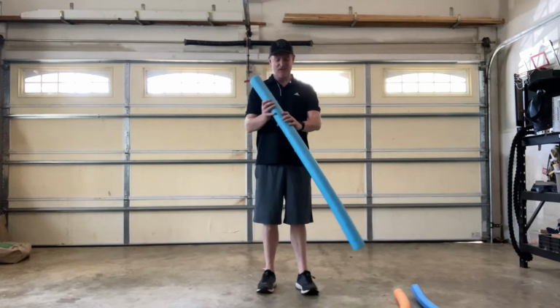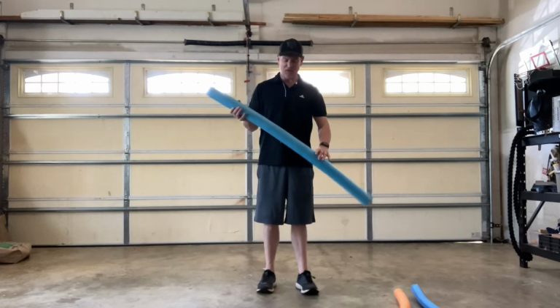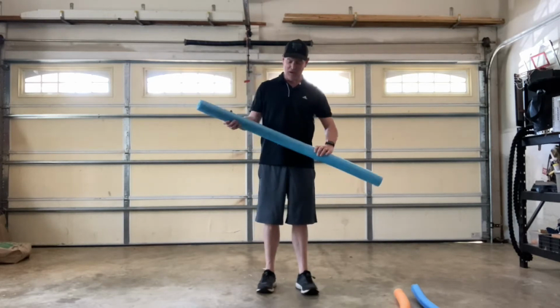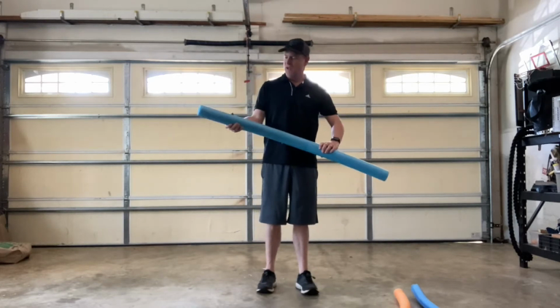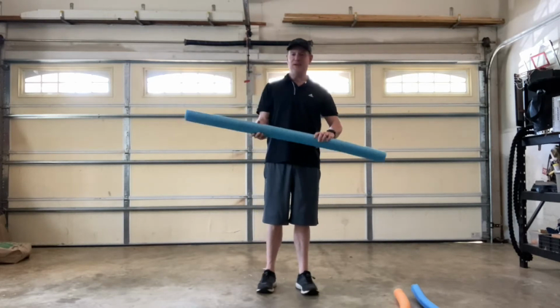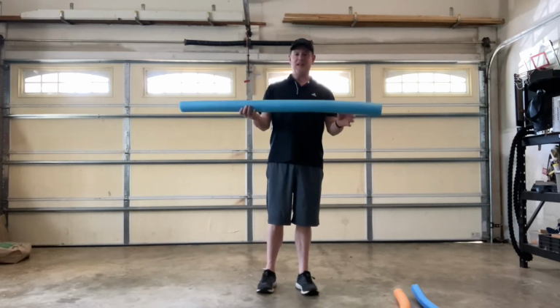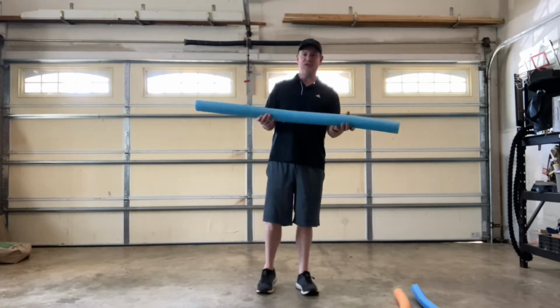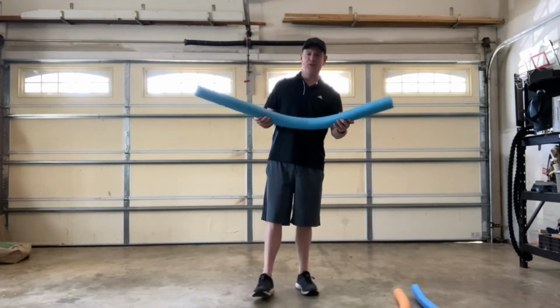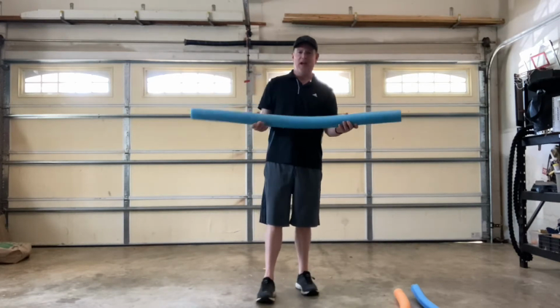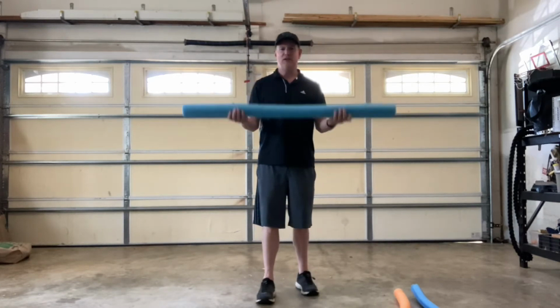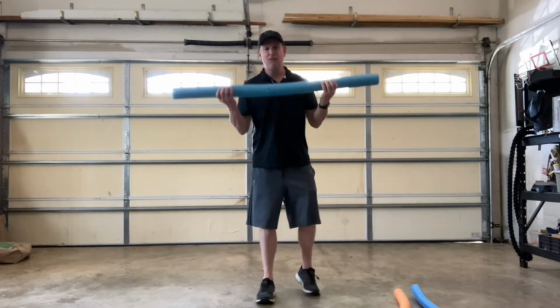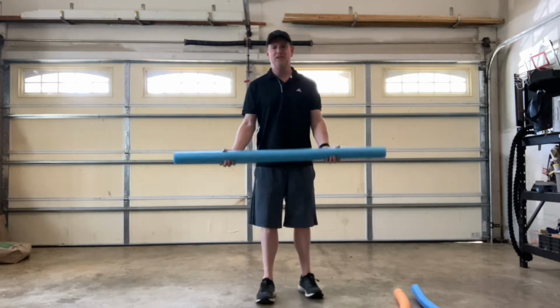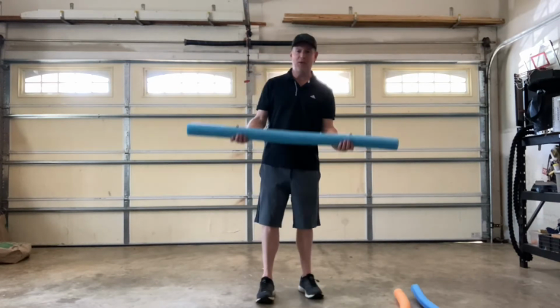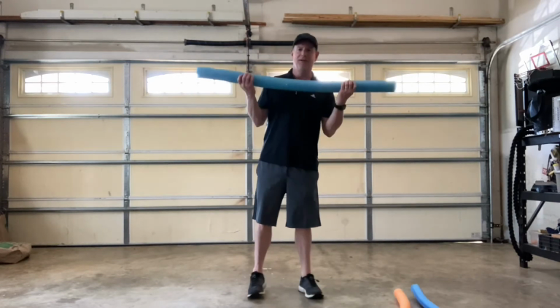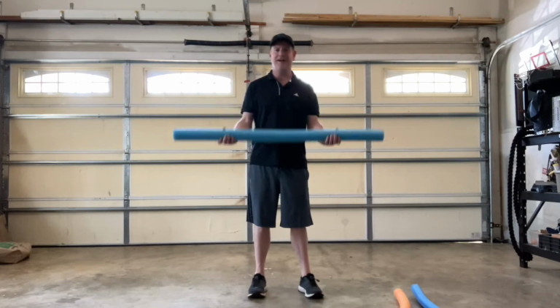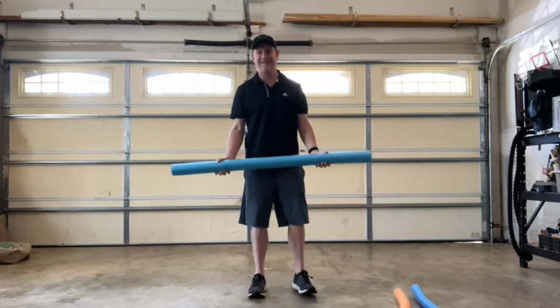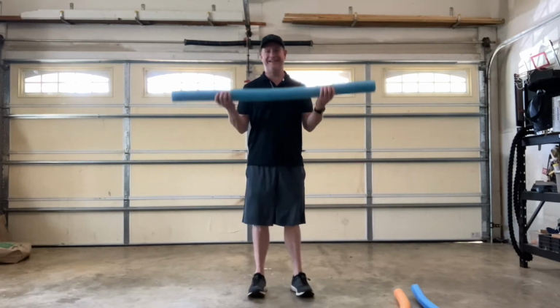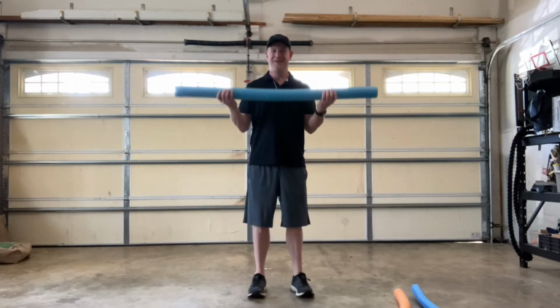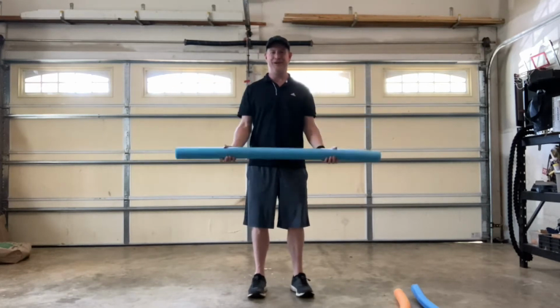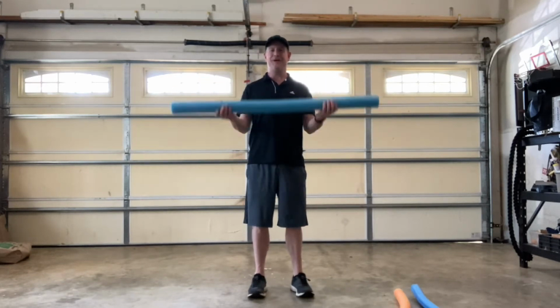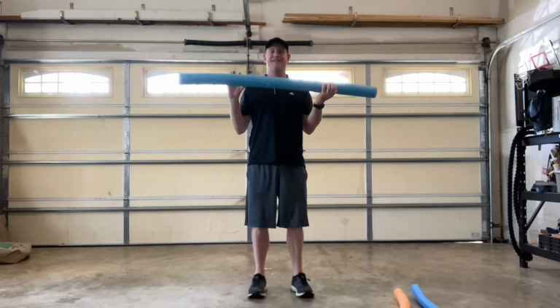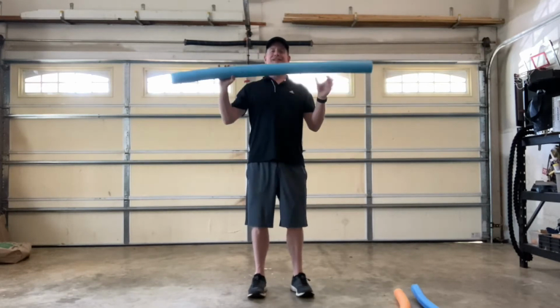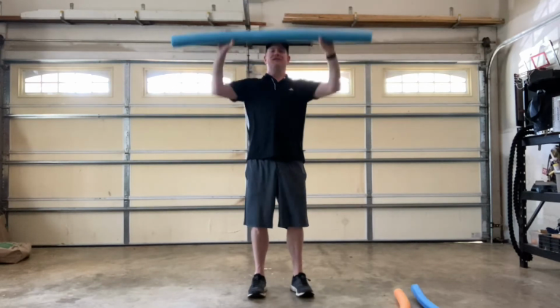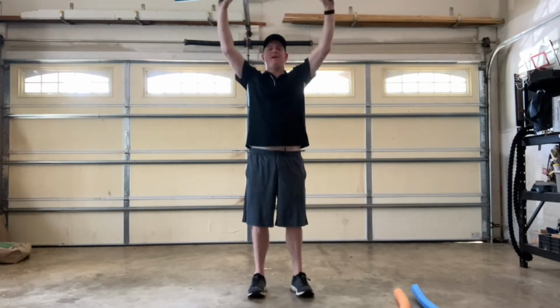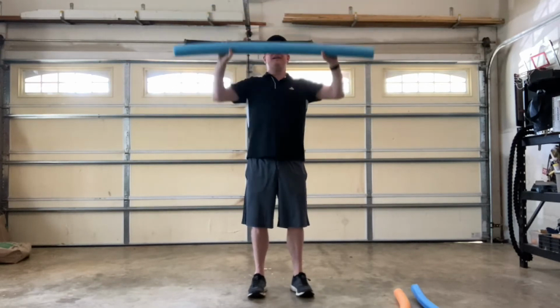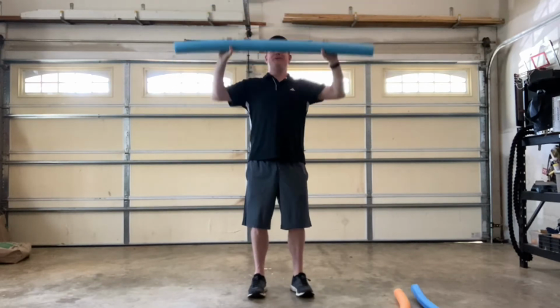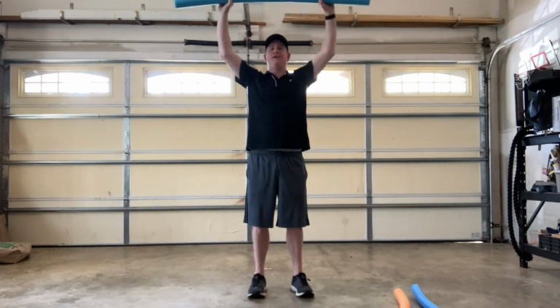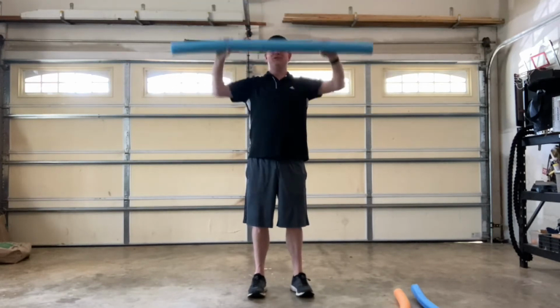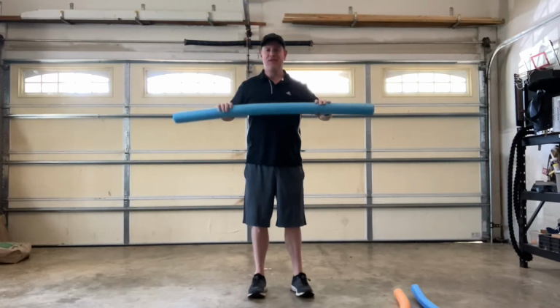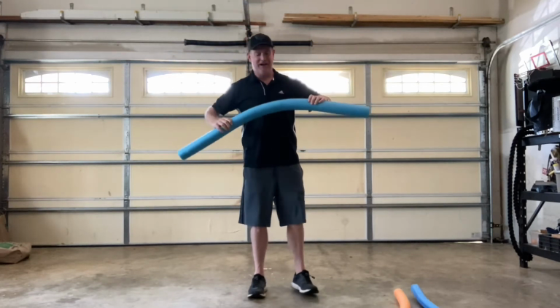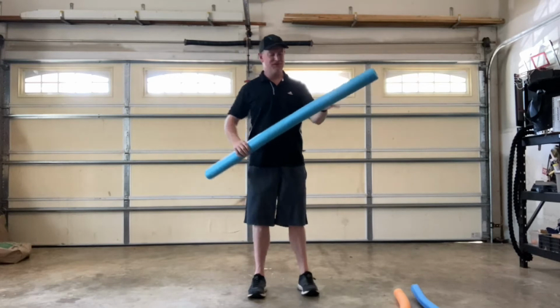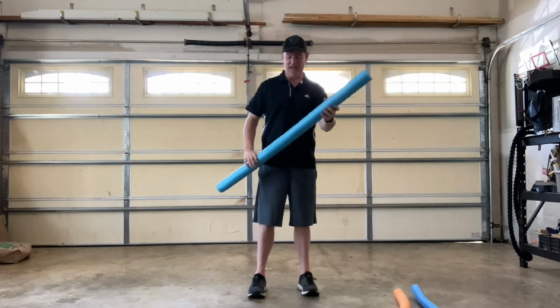So first of all, you can take these noodles and you can lift weights with them — heavy weights, lift them up high, do heavy weights with them. So here's a fun game.